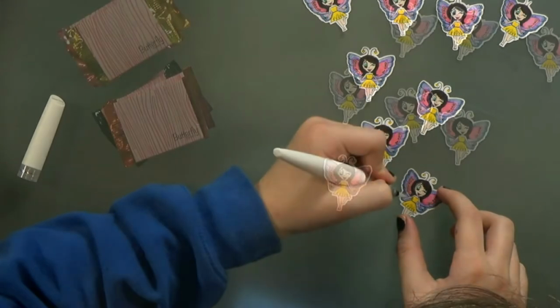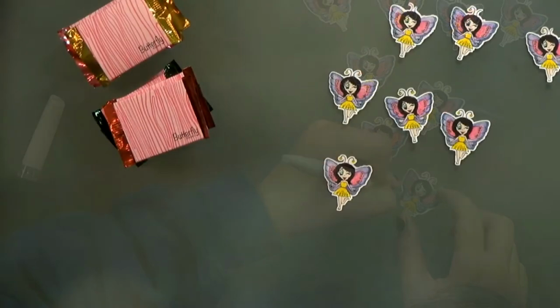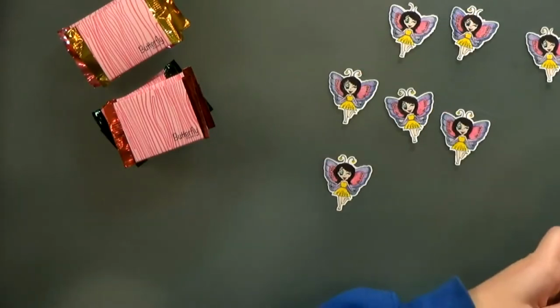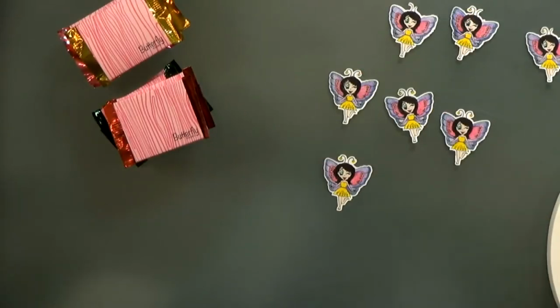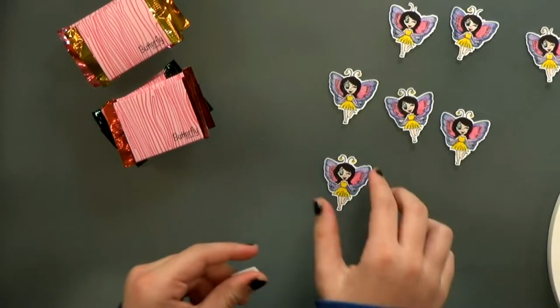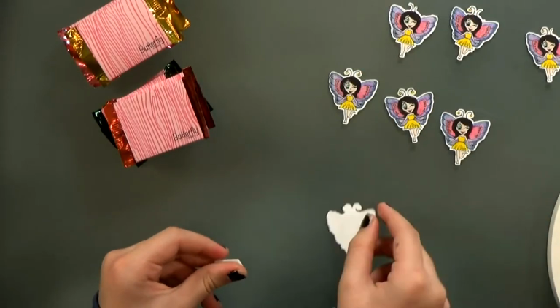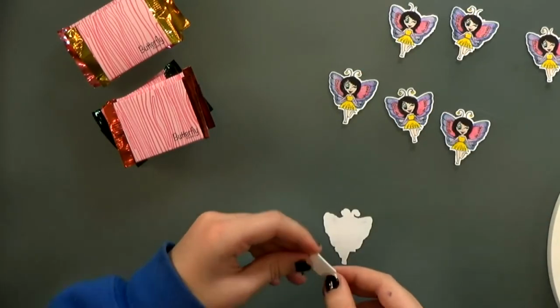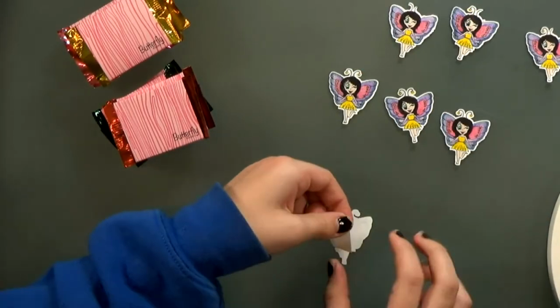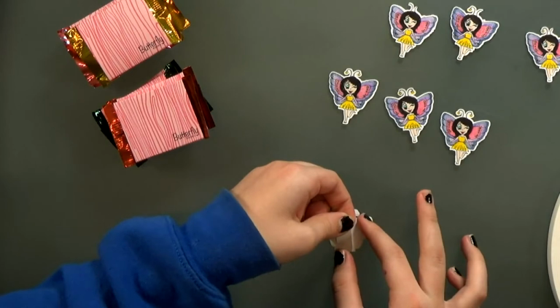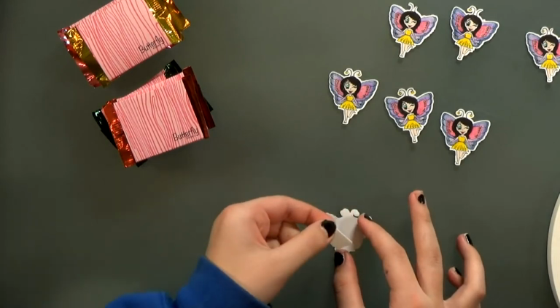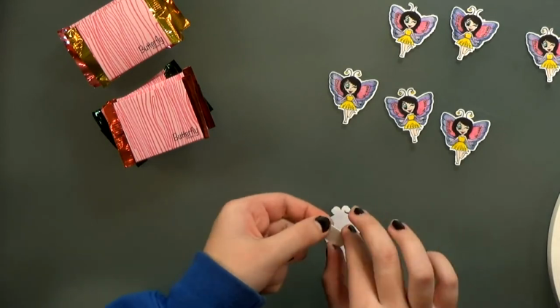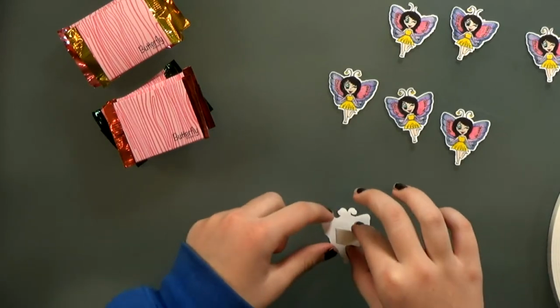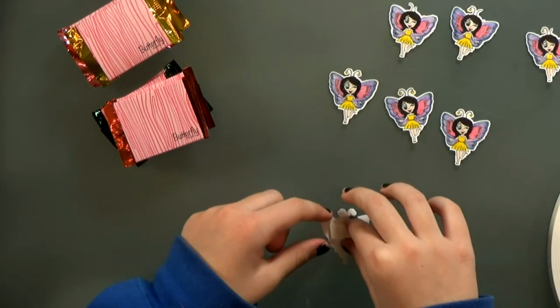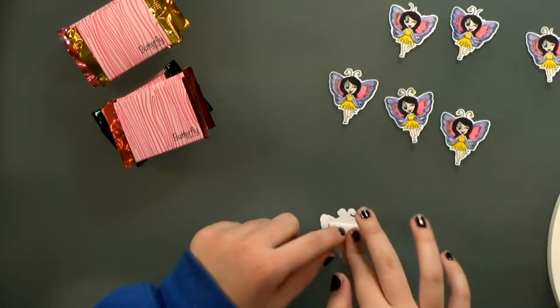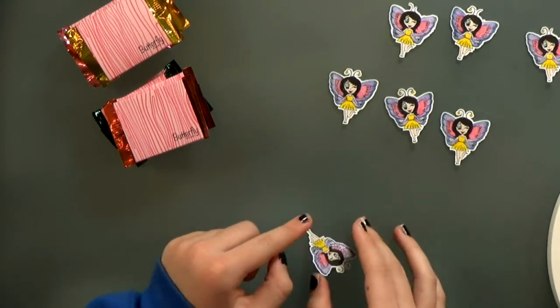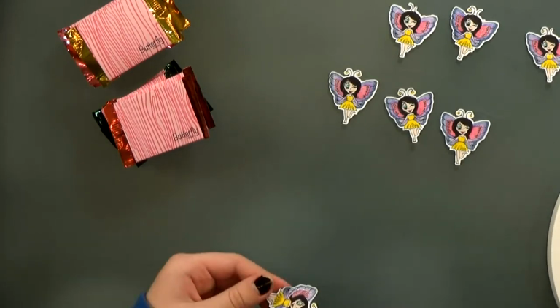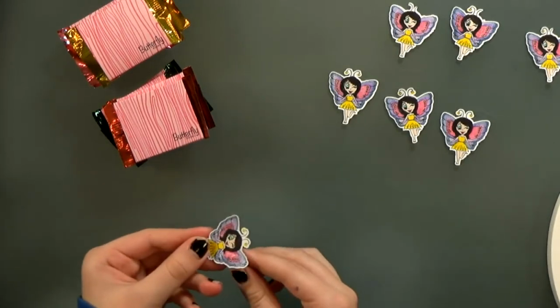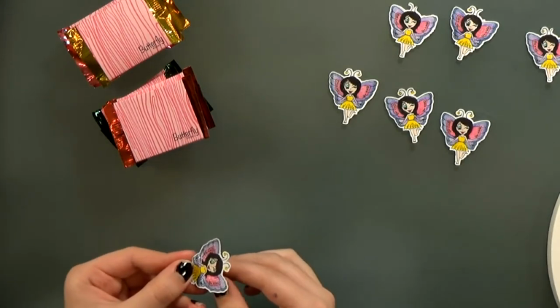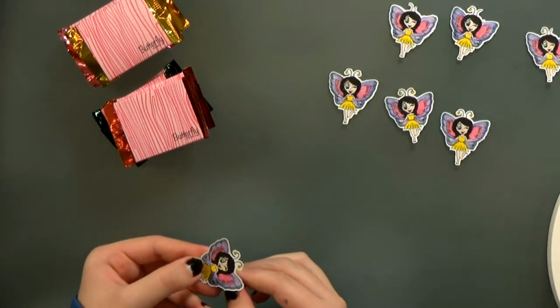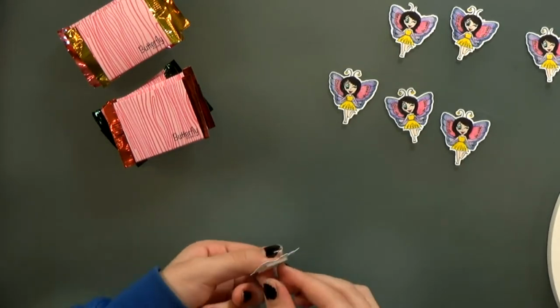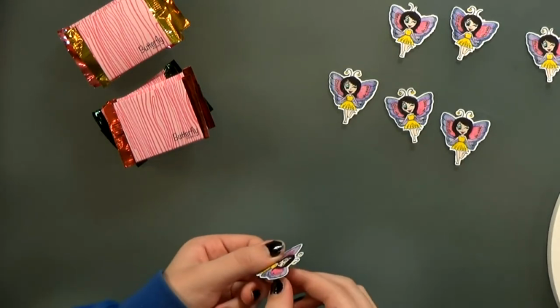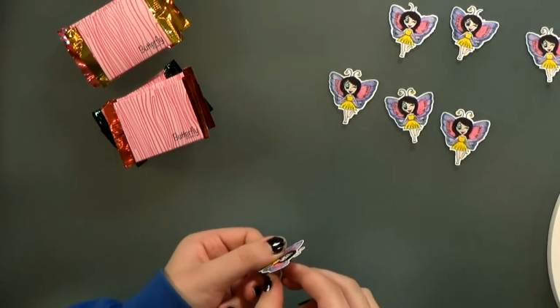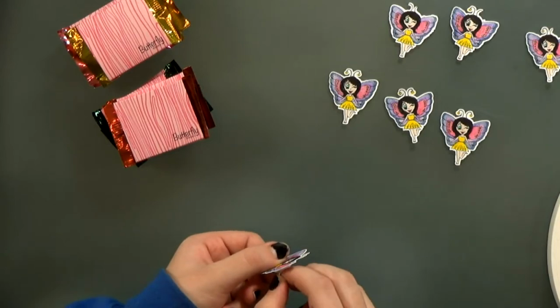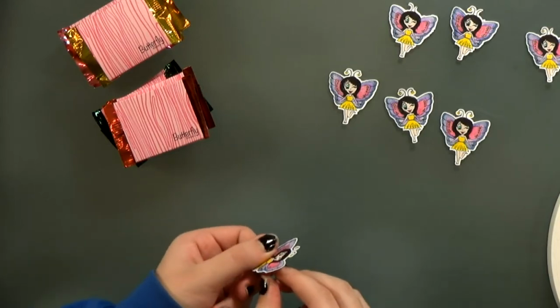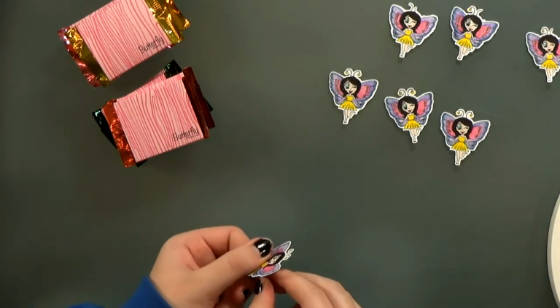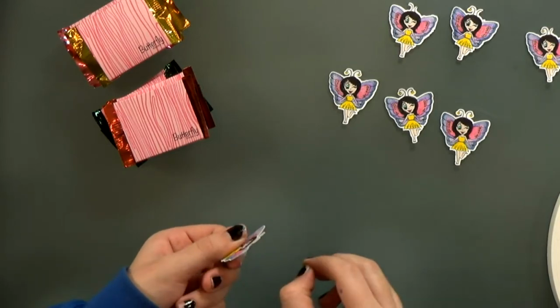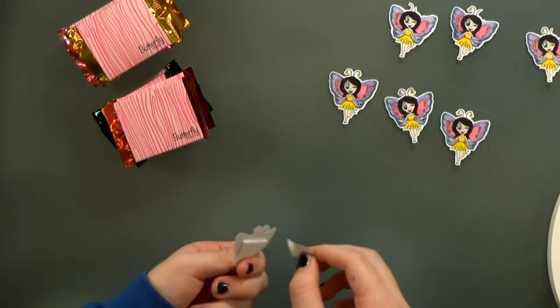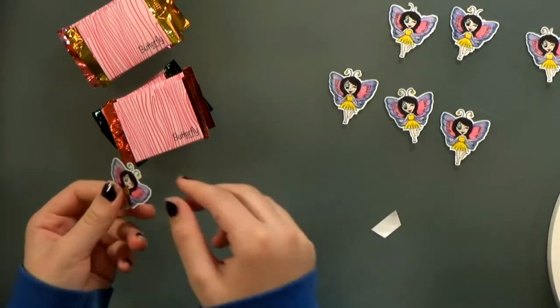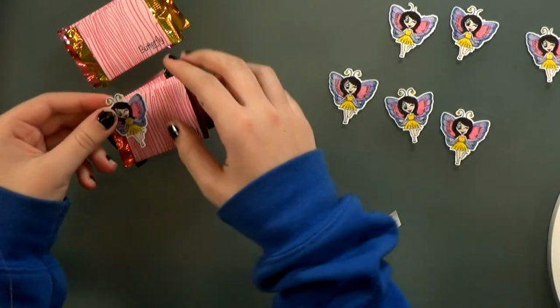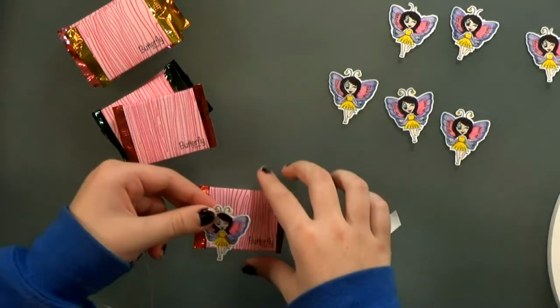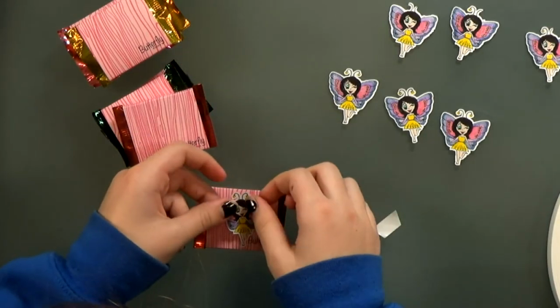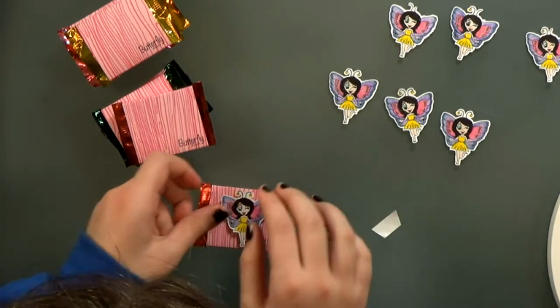Then we're going to add a little bit of foam tape to the back and peel off the release paper so she can pop these up onto the belly bands. Aren't they cute?